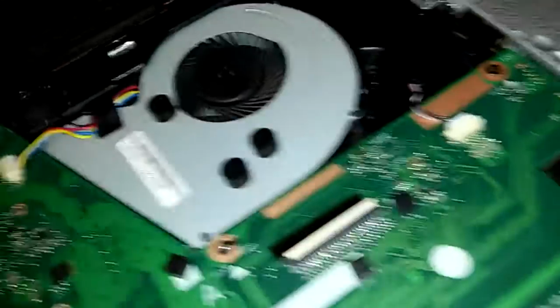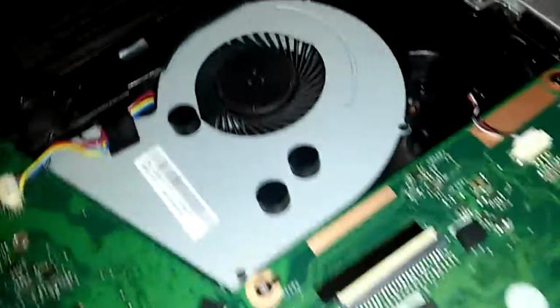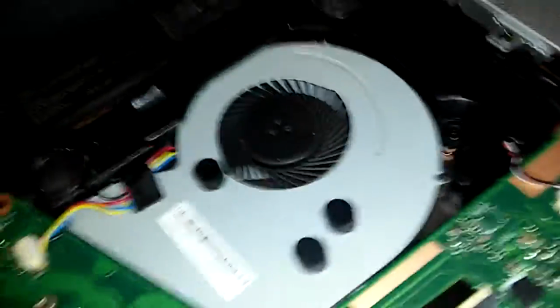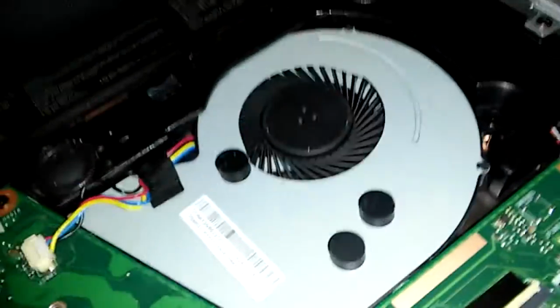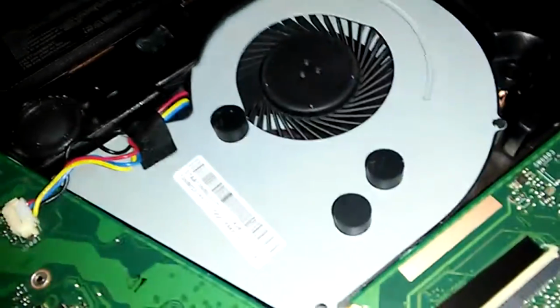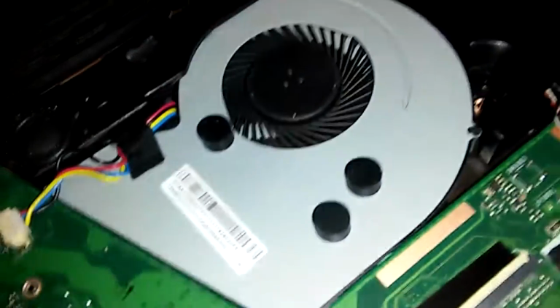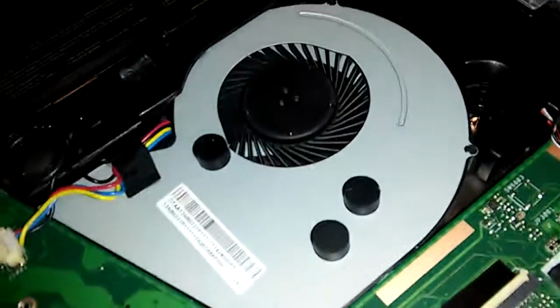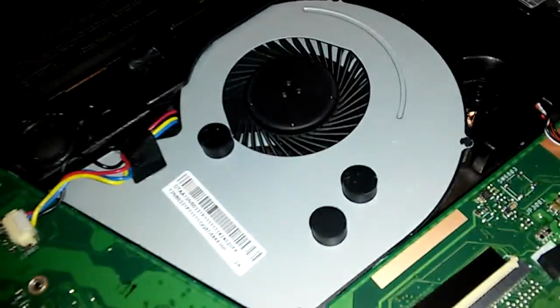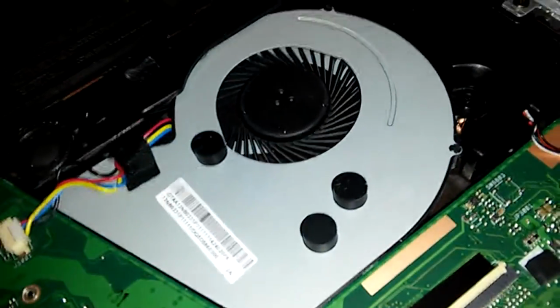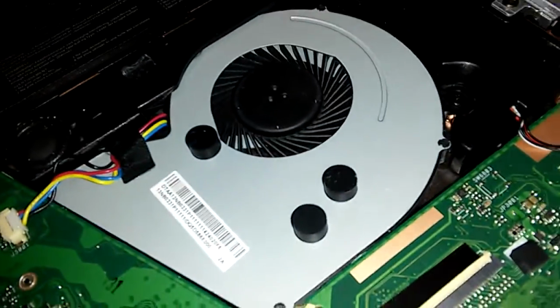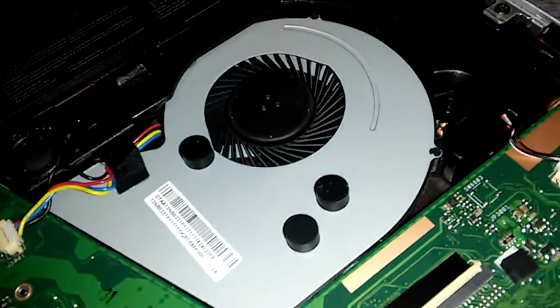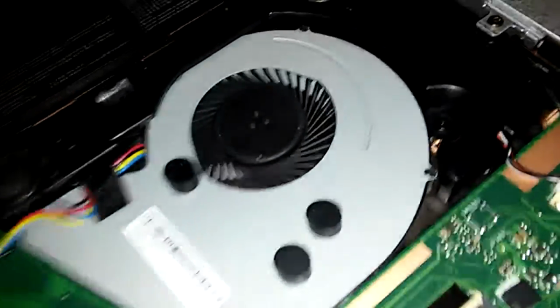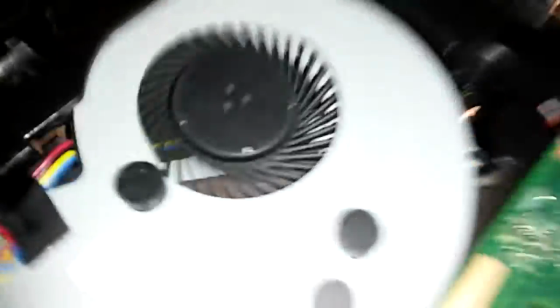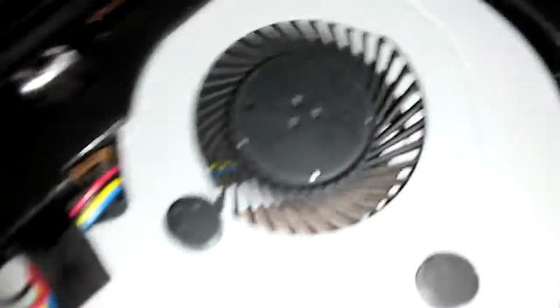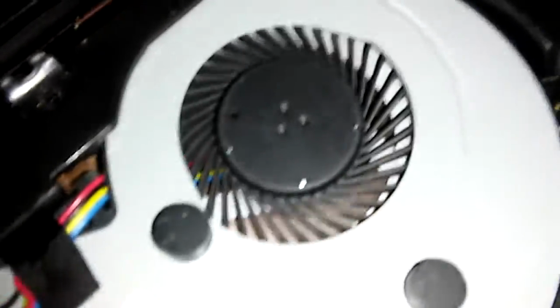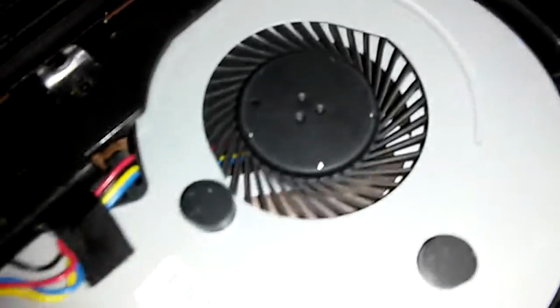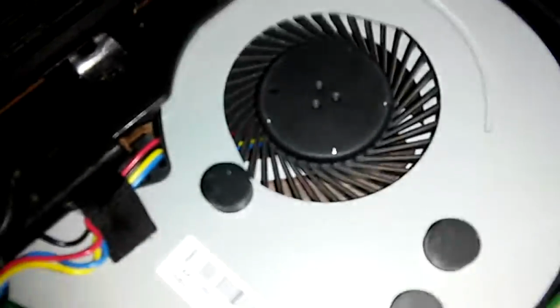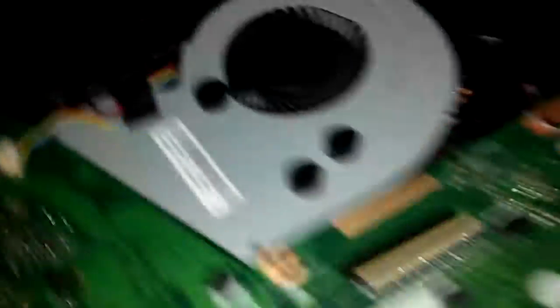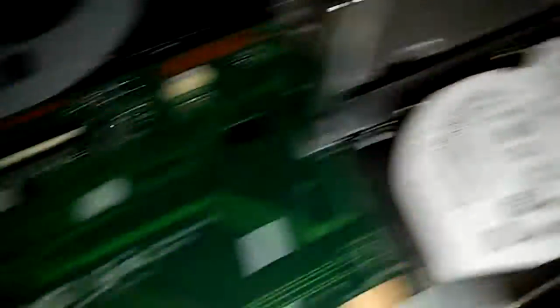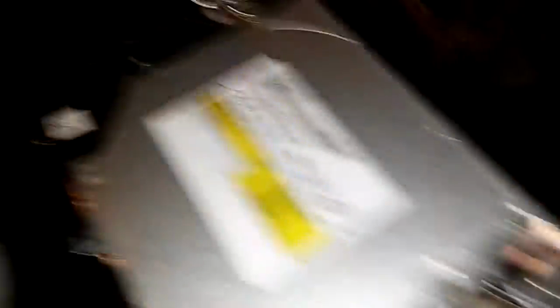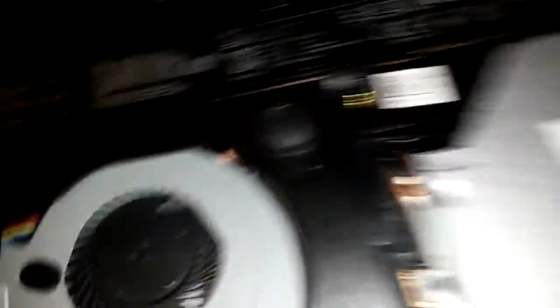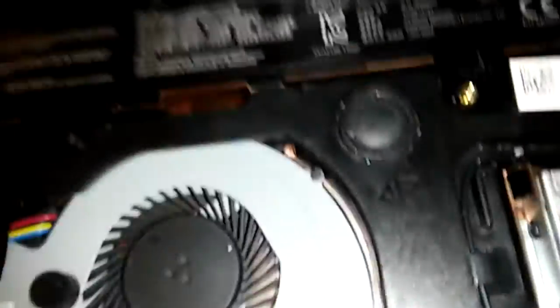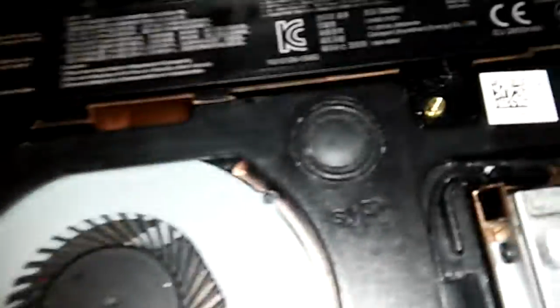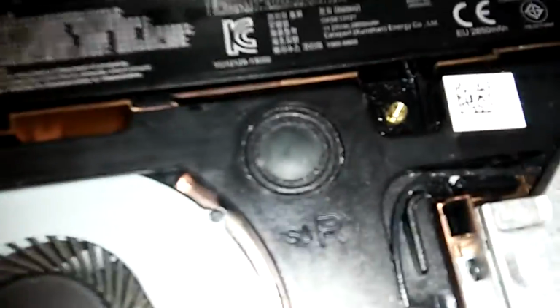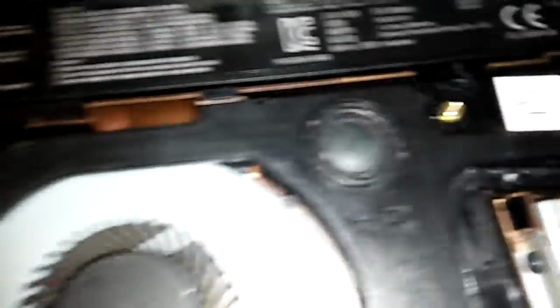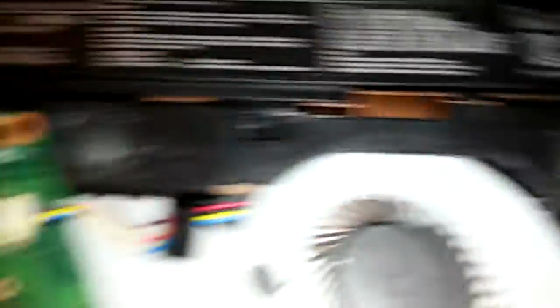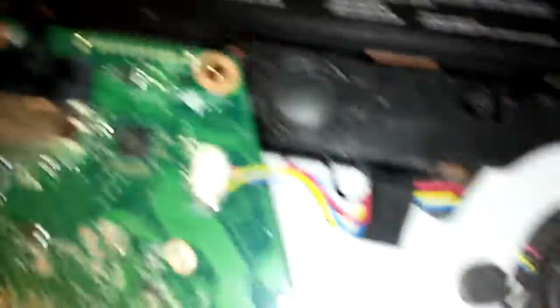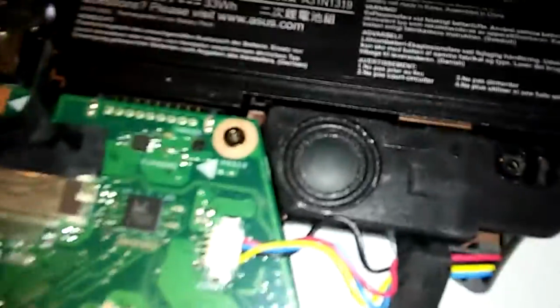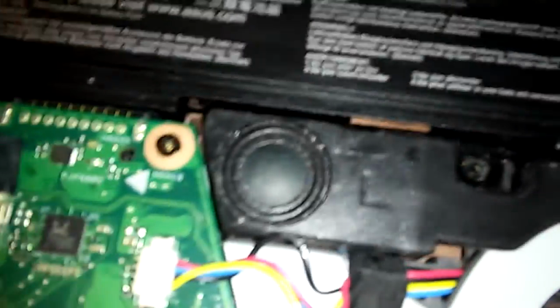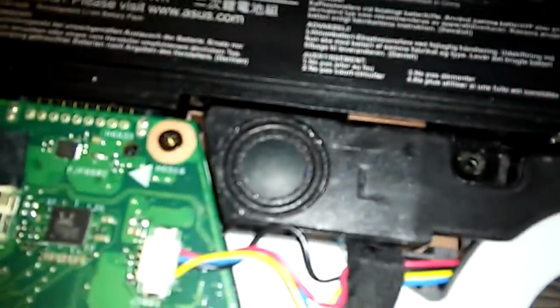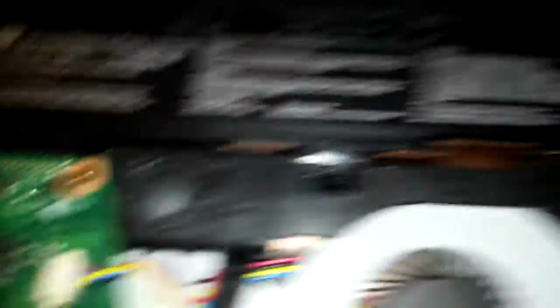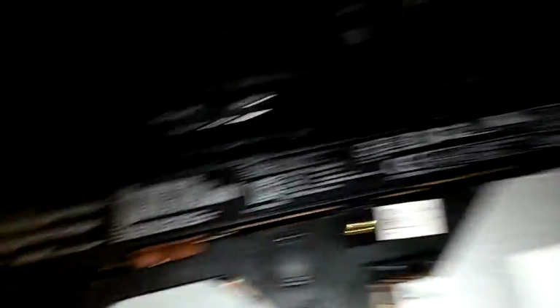Anyways, you also got your fan right there — it's got a crap little blade. And then you have your right speaker and your left speaker.